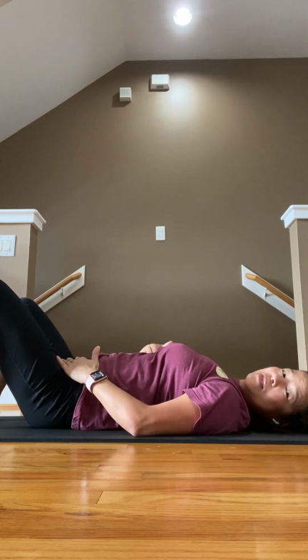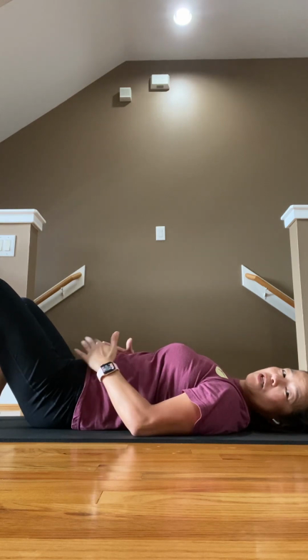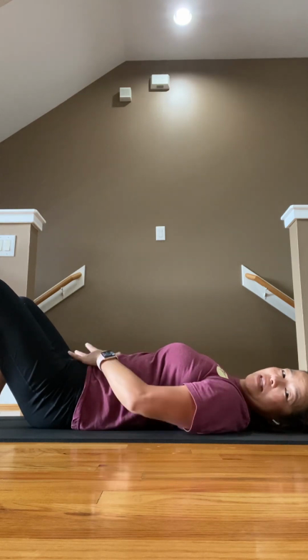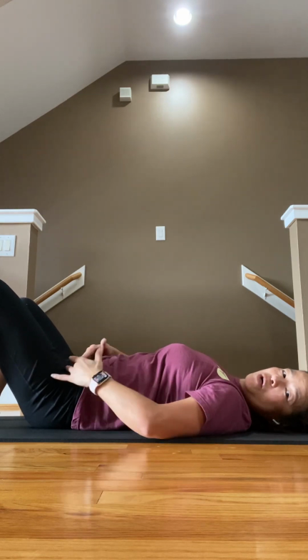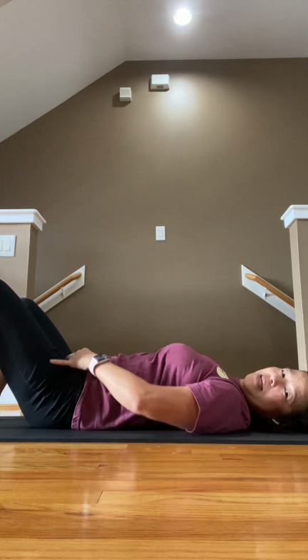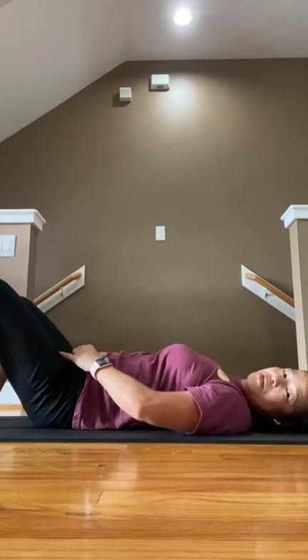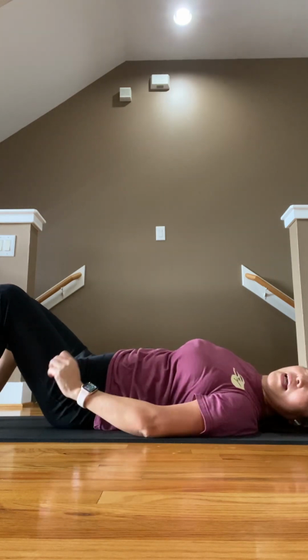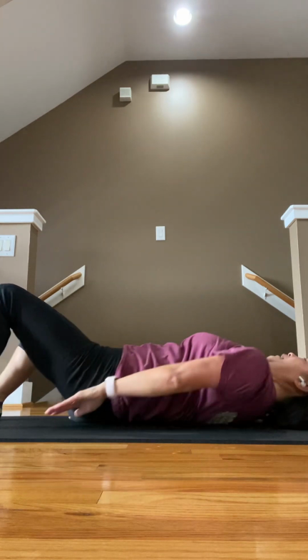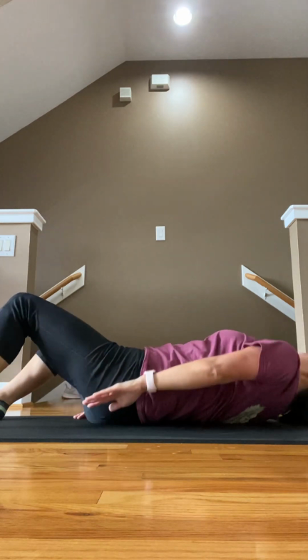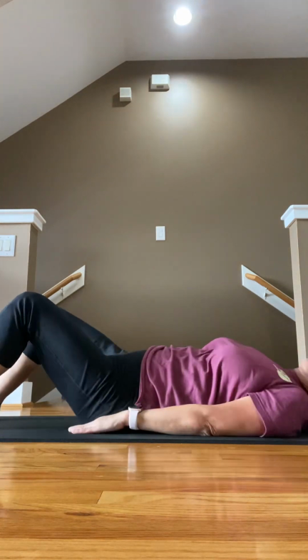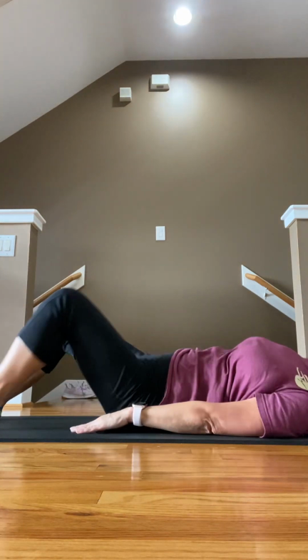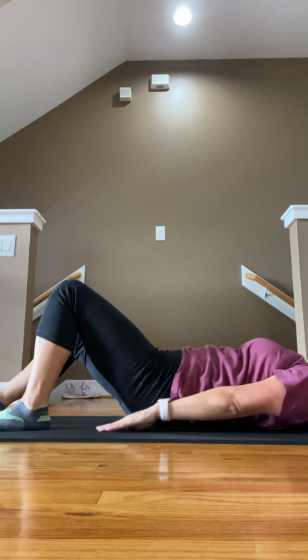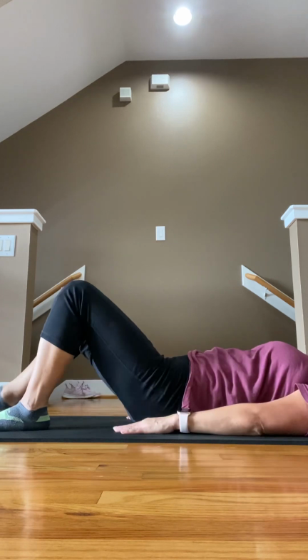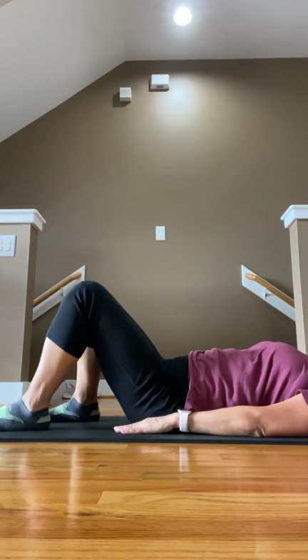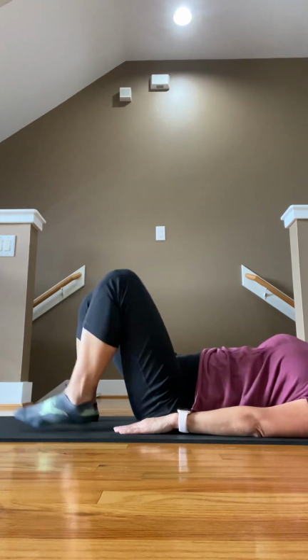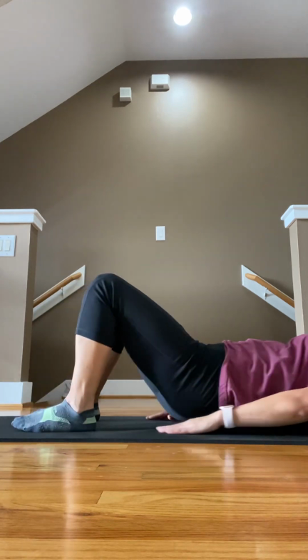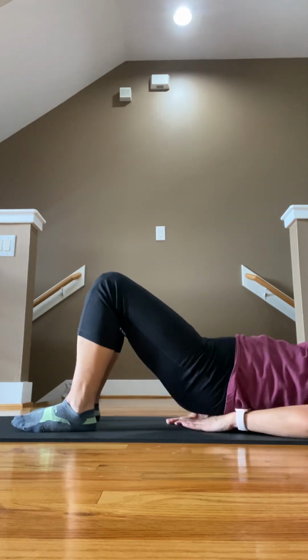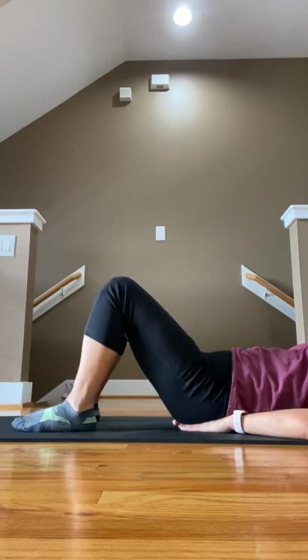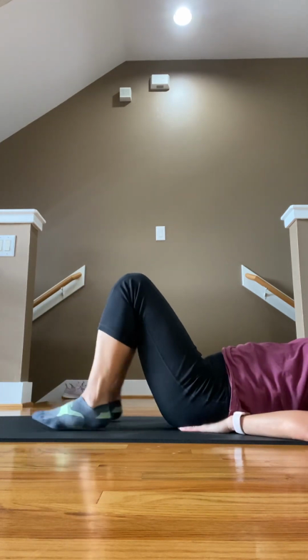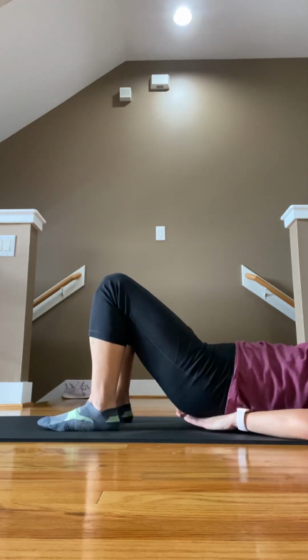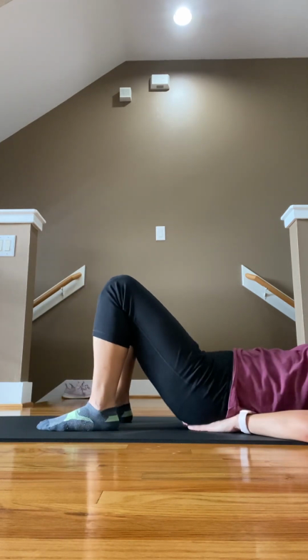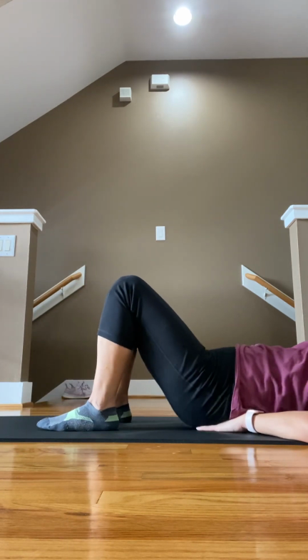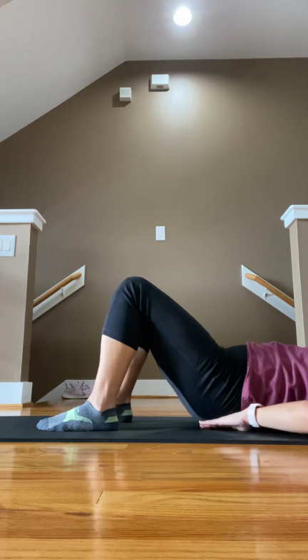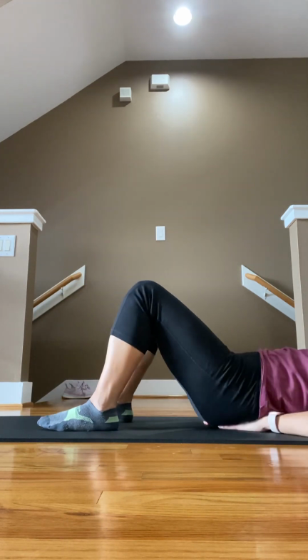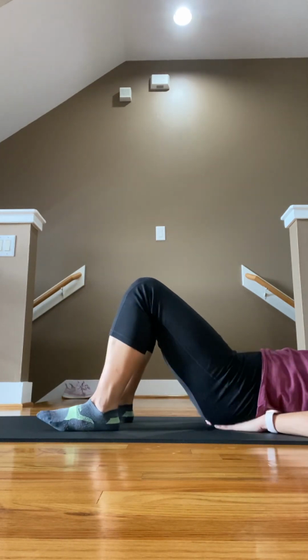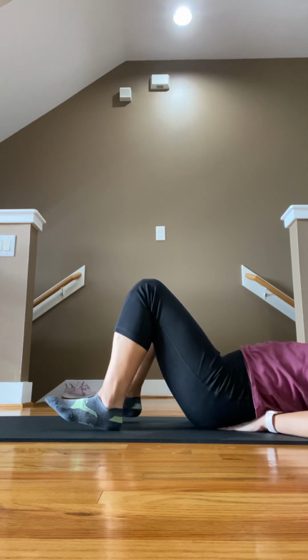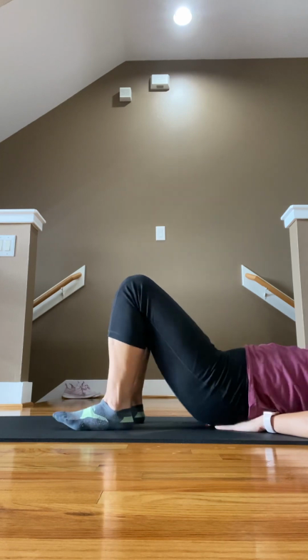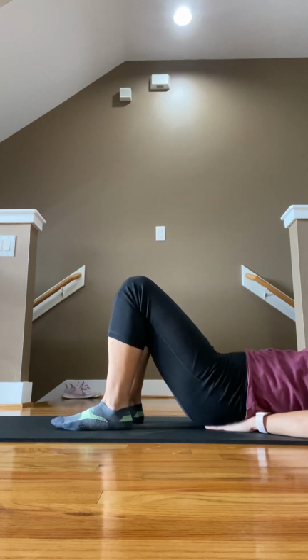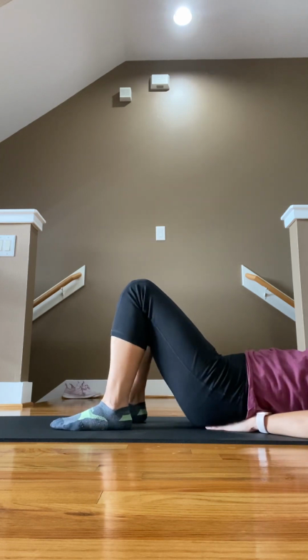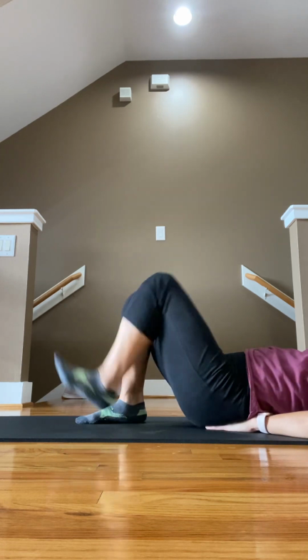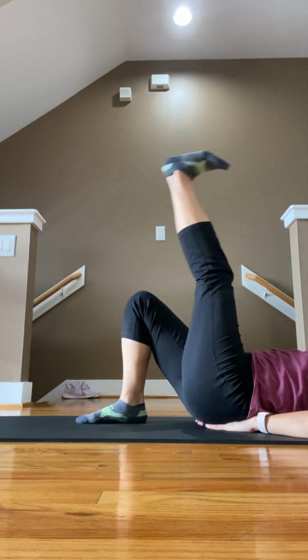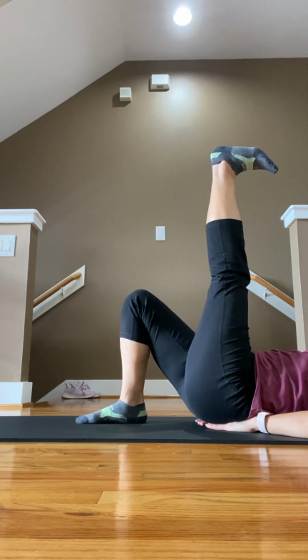Now we're going to work the lower abs right here. I'm going to focus on the legs only. Put your hands underneath your buttocks — this helps protect your back.